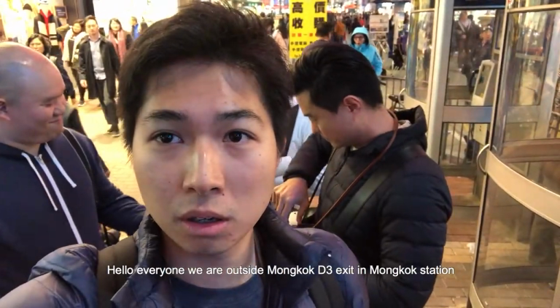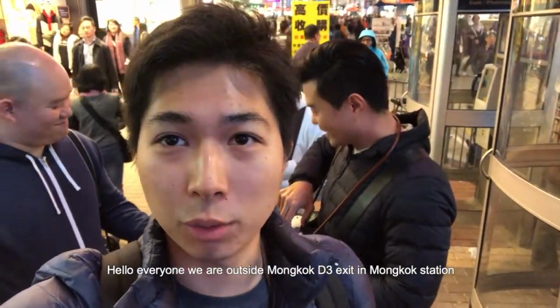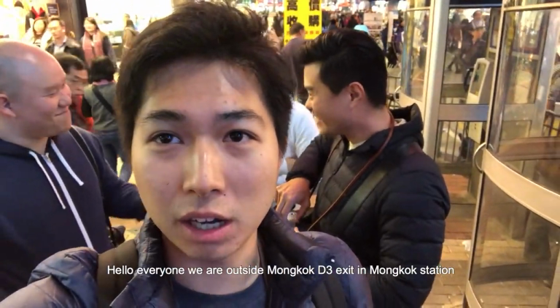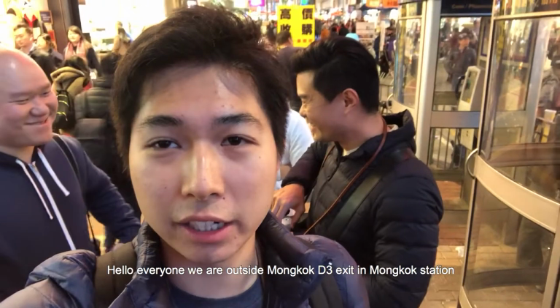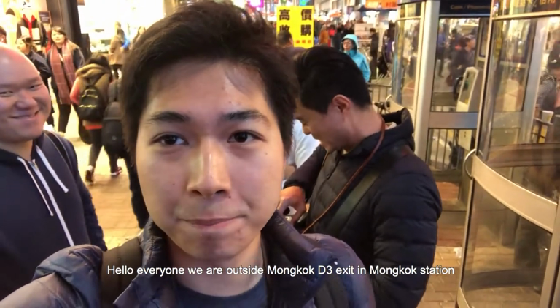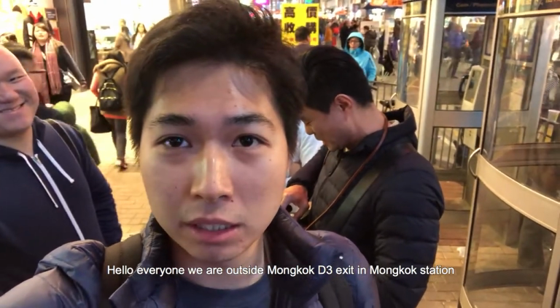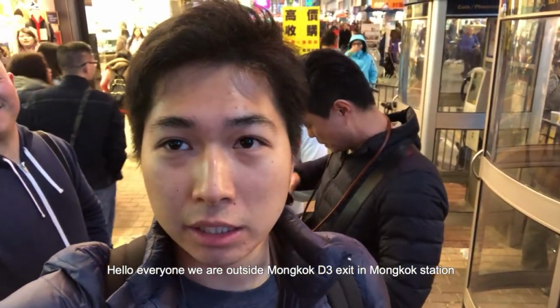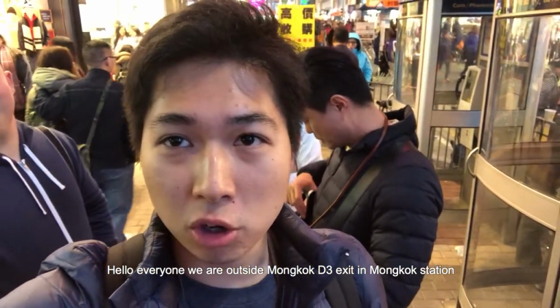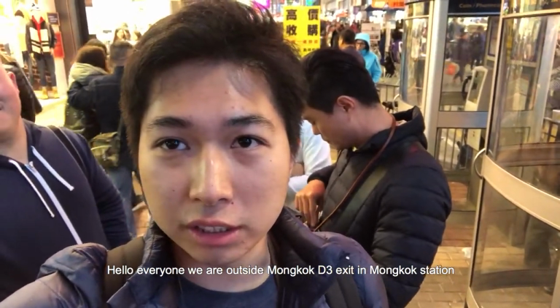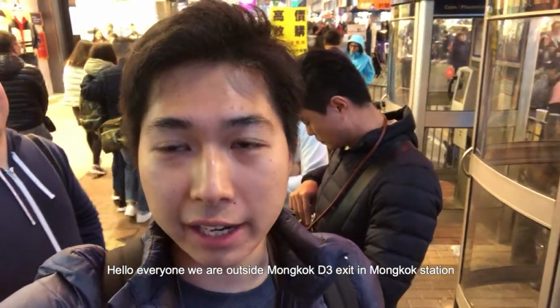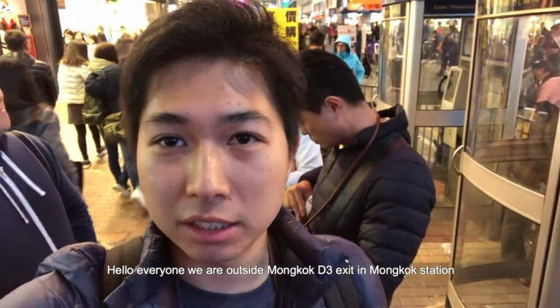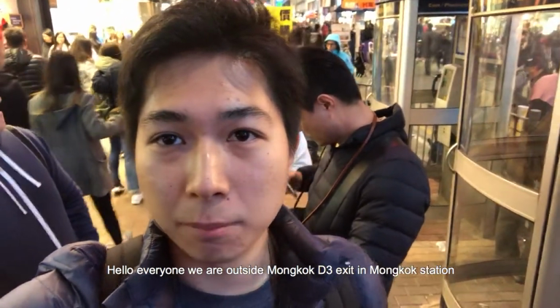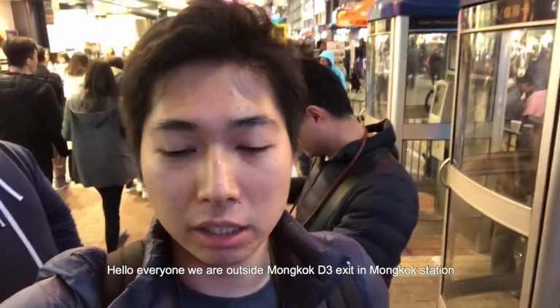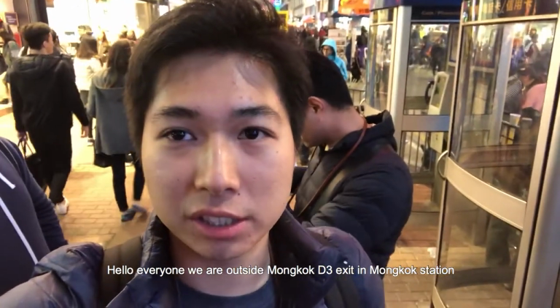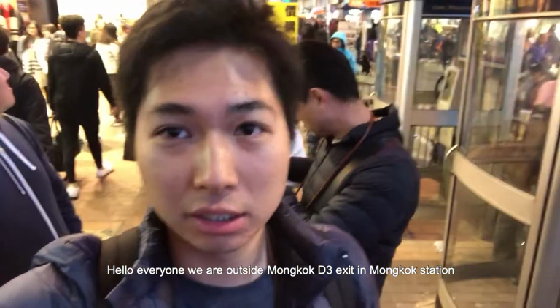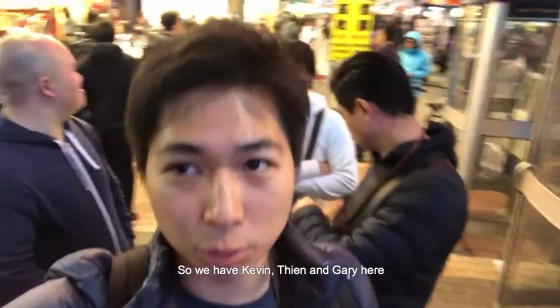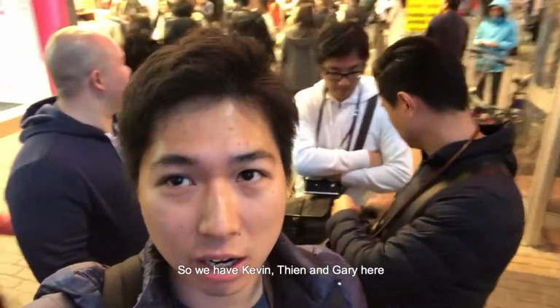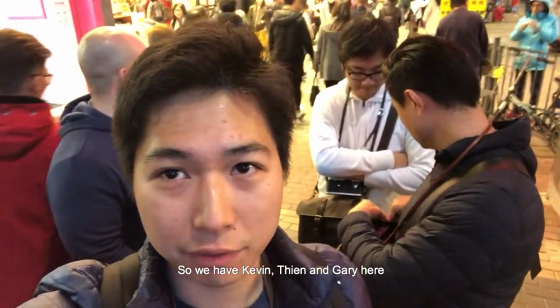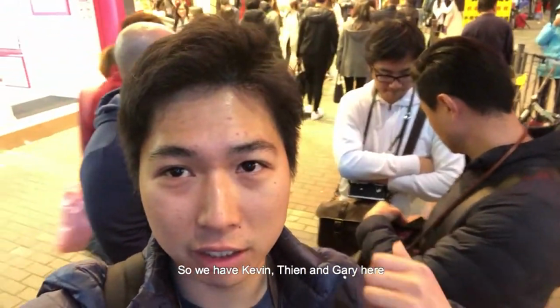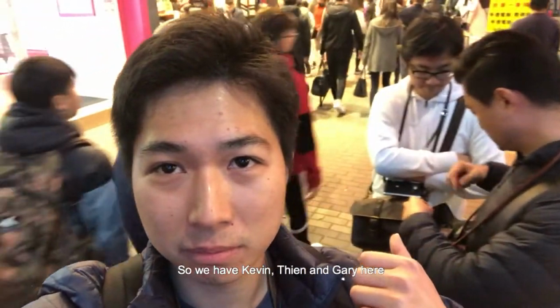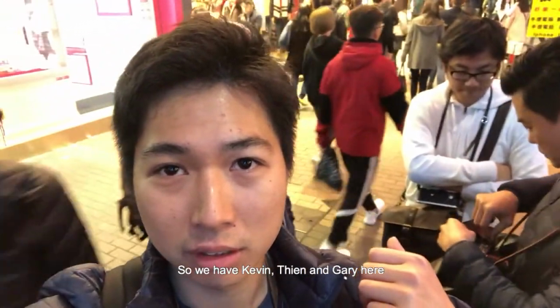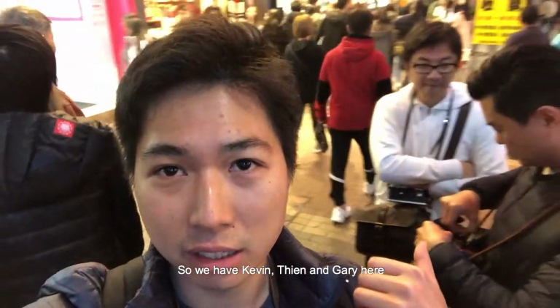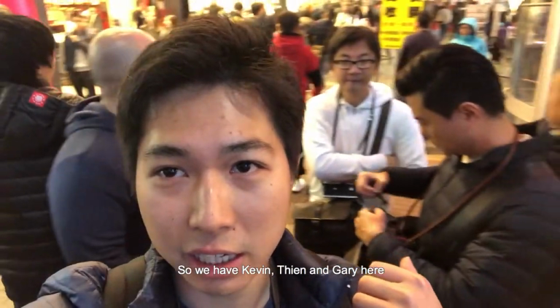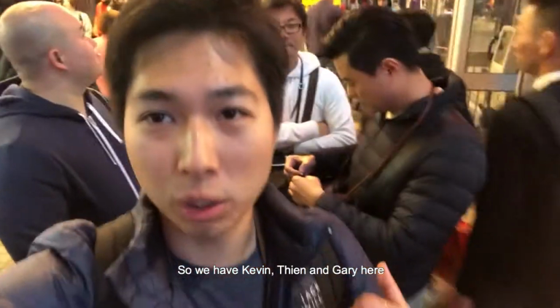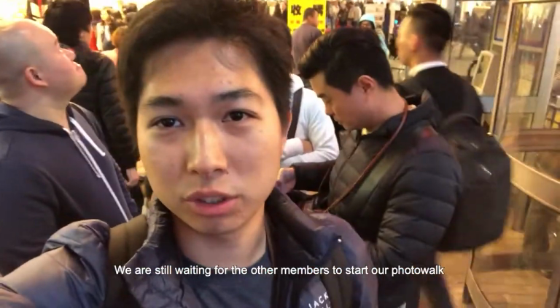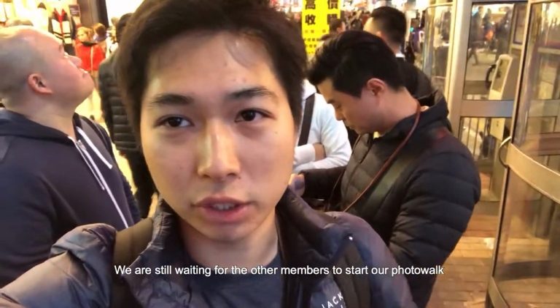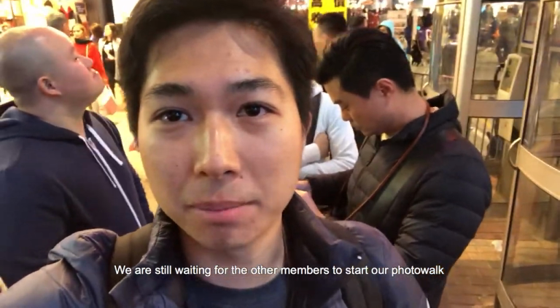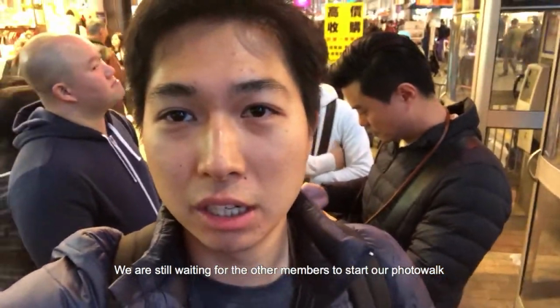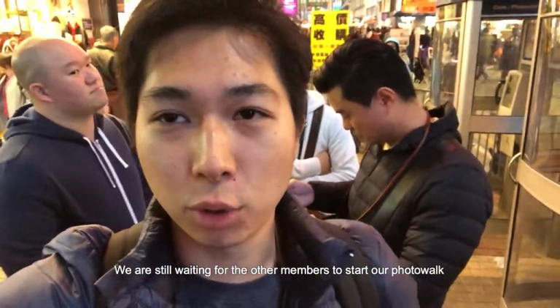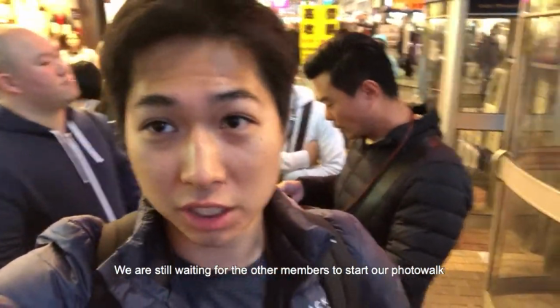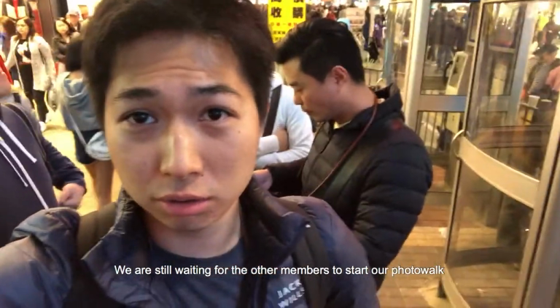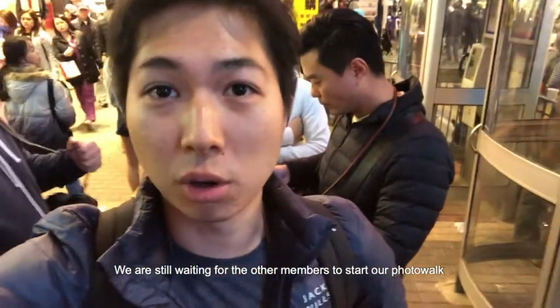Hello everyone, we are outside Mong Kok D3 exit at Mong Kok station. We have Kevin here, Tian and Gary. We are still waiting for the other members to start our photo walk.